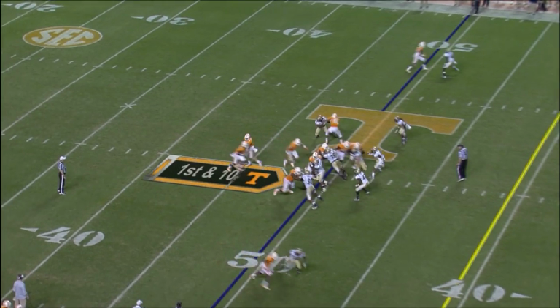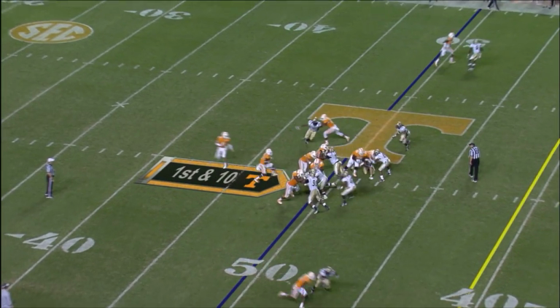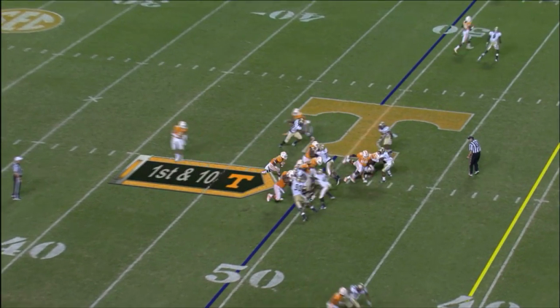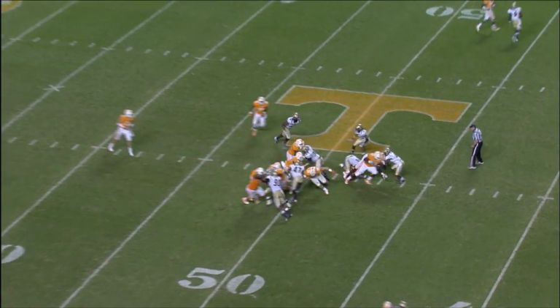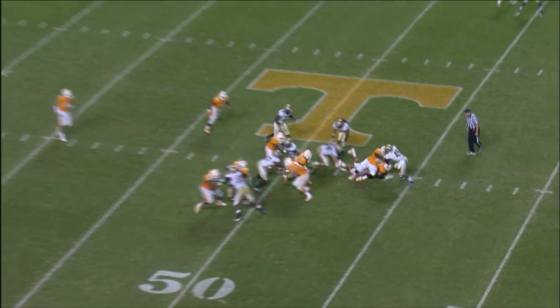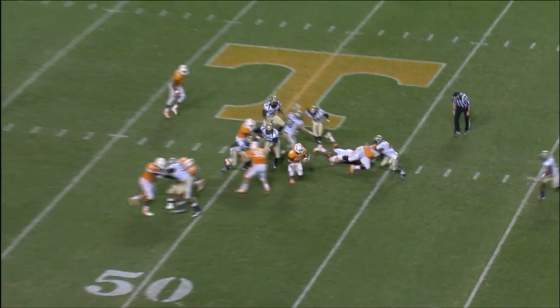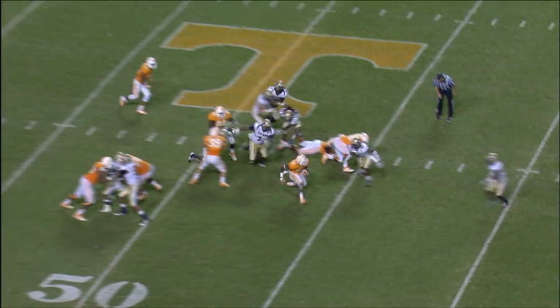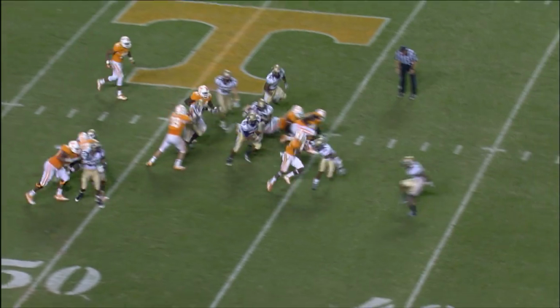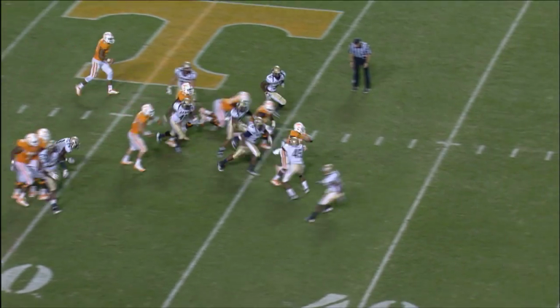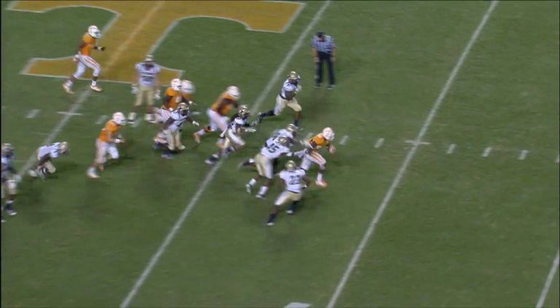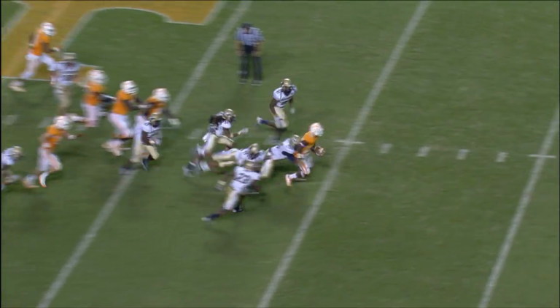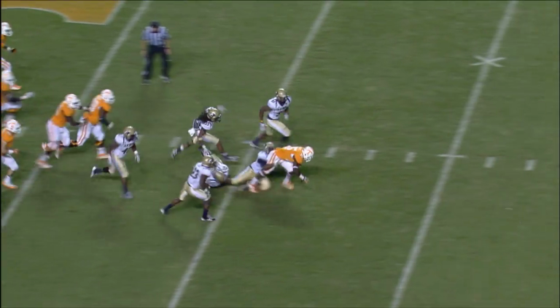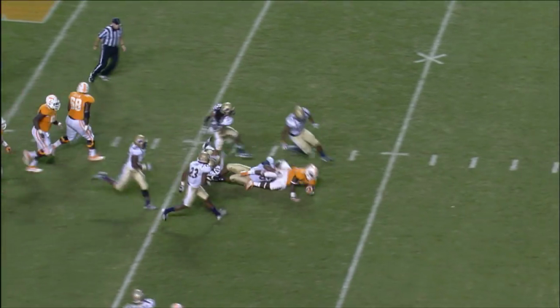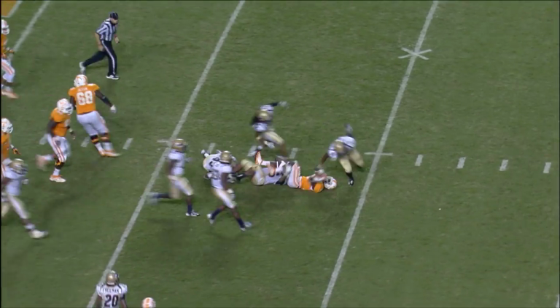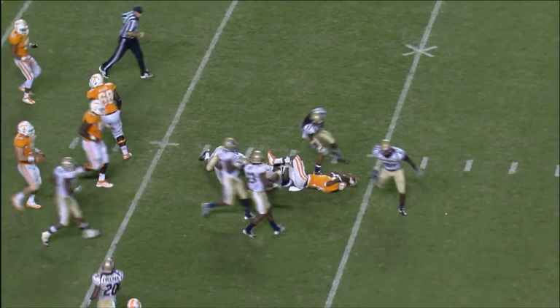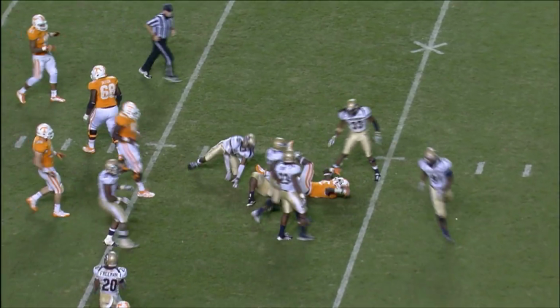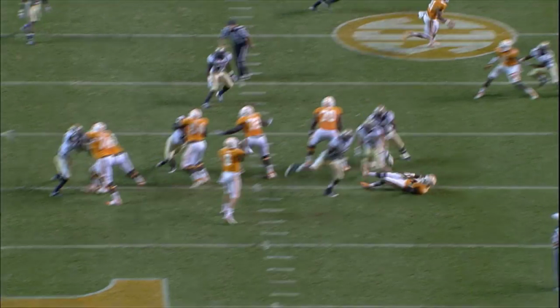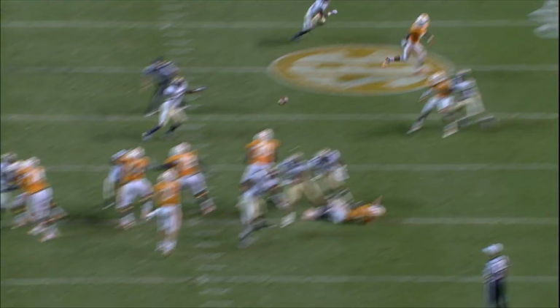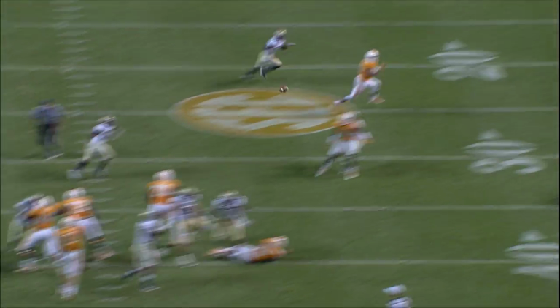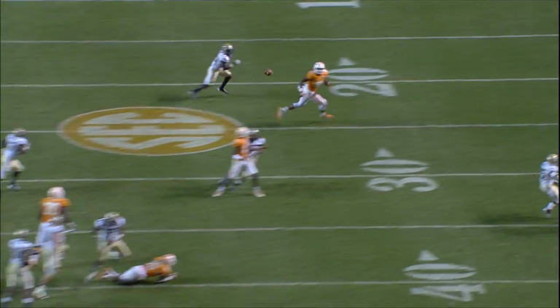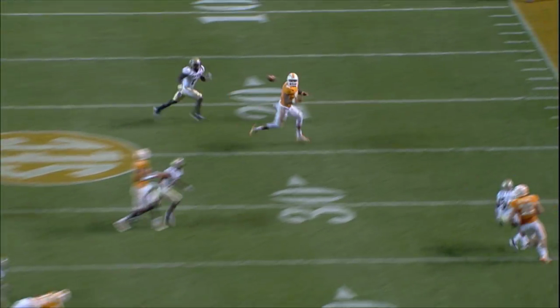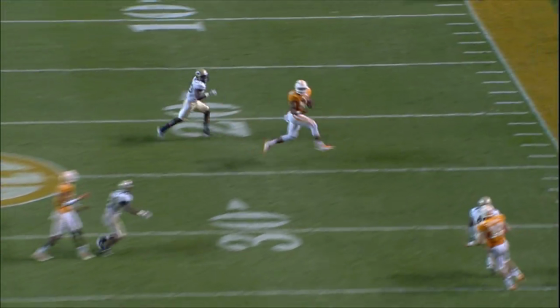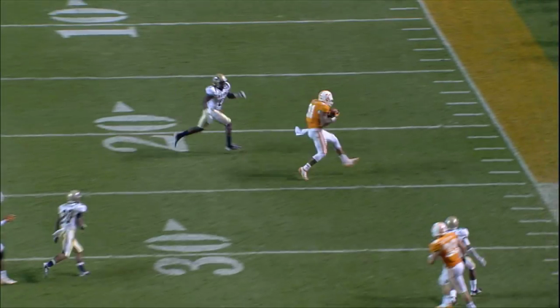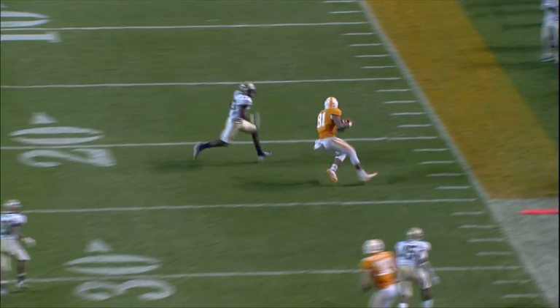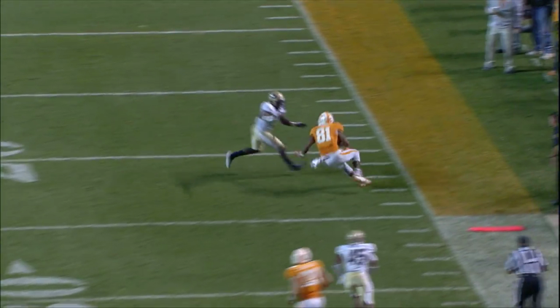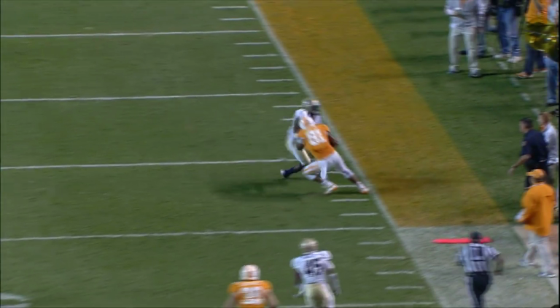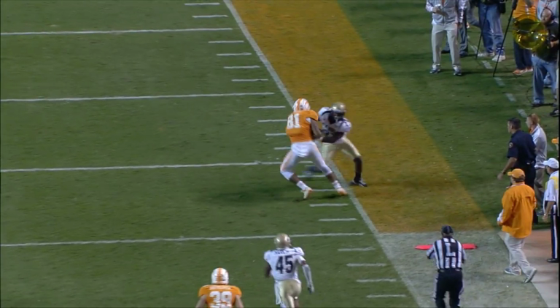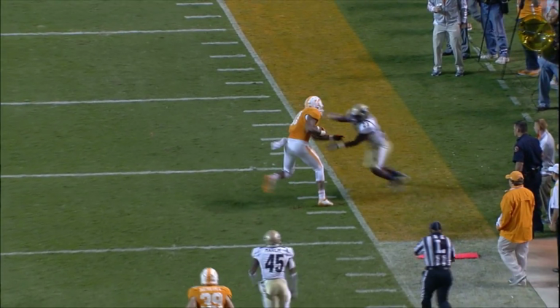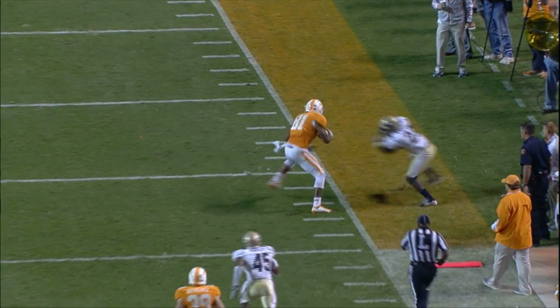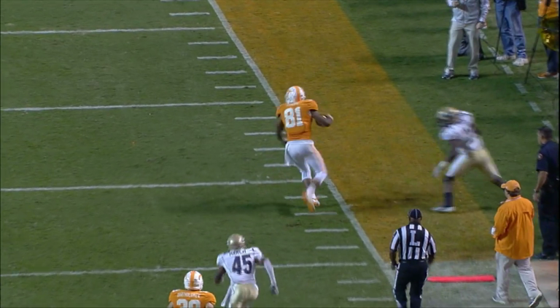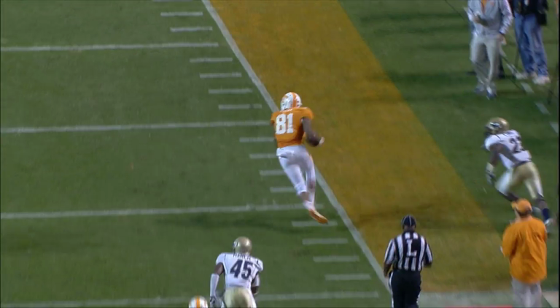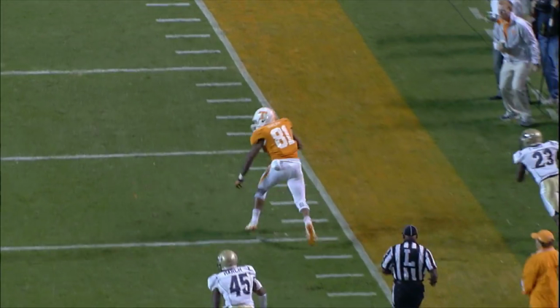Bray, handoff, tailback, Lane over right guard. Makes a cutback to the 40 and tripped up. Bray, handoff, tailback.